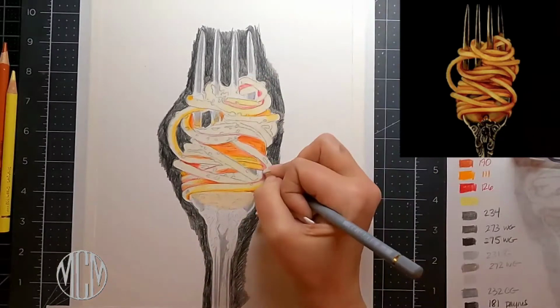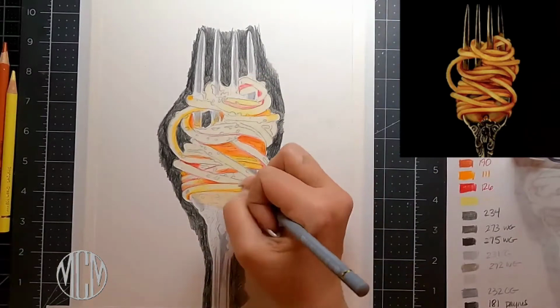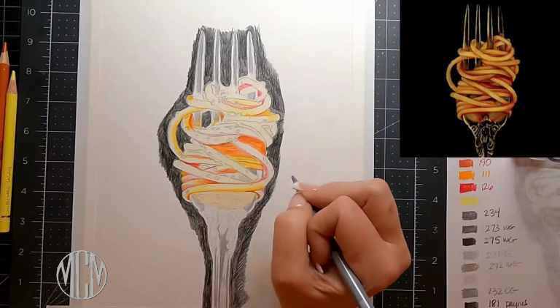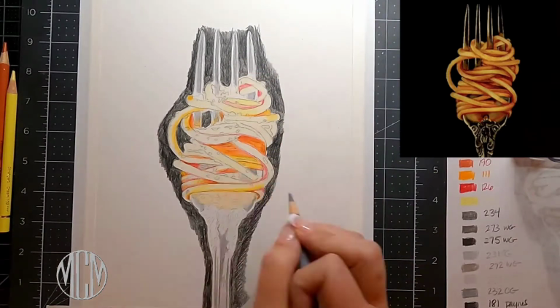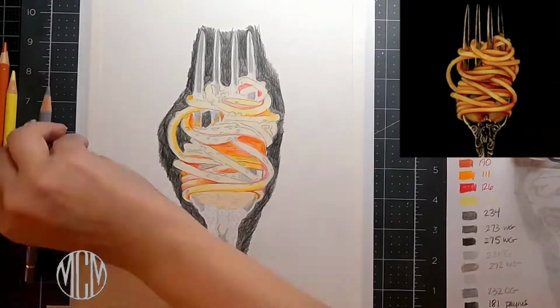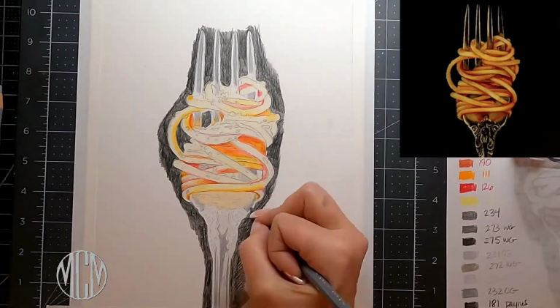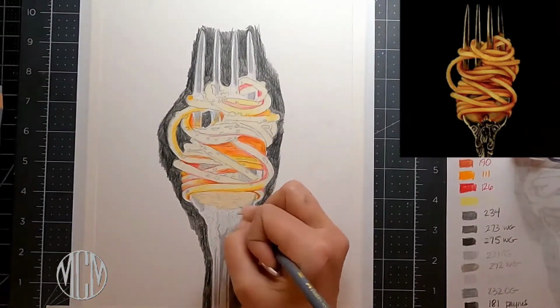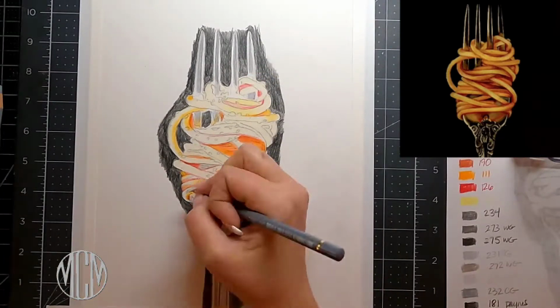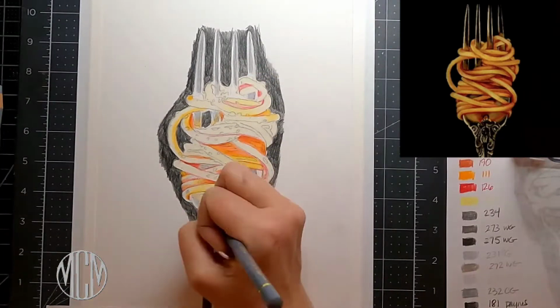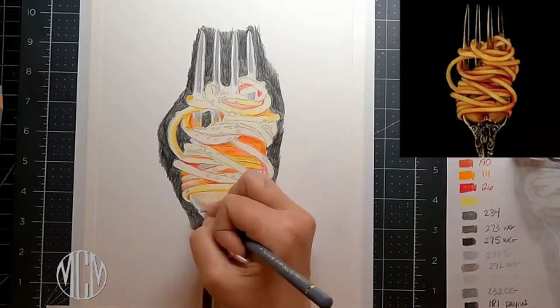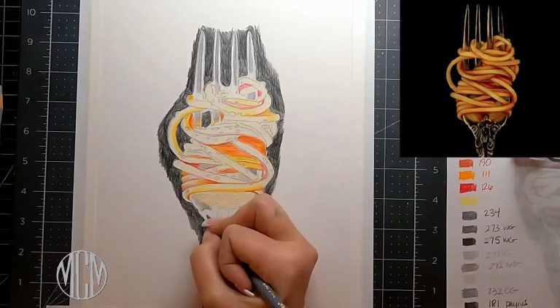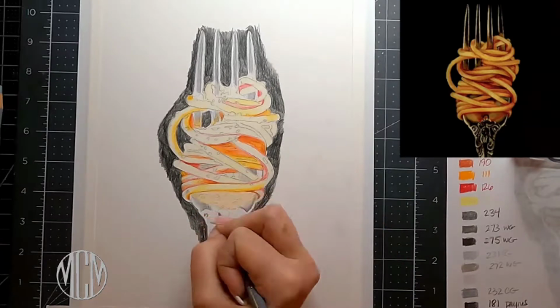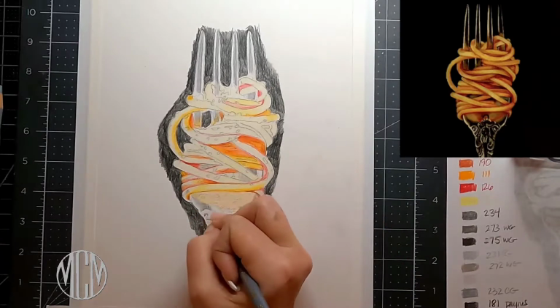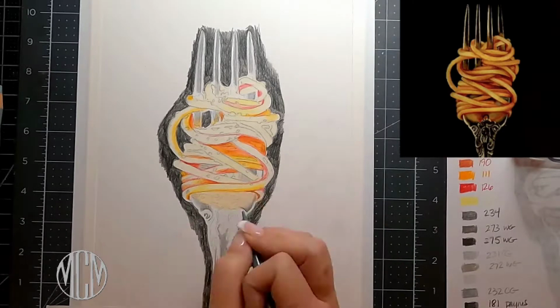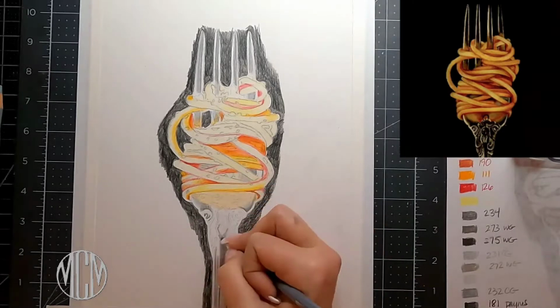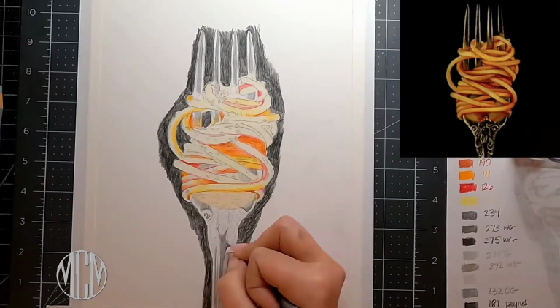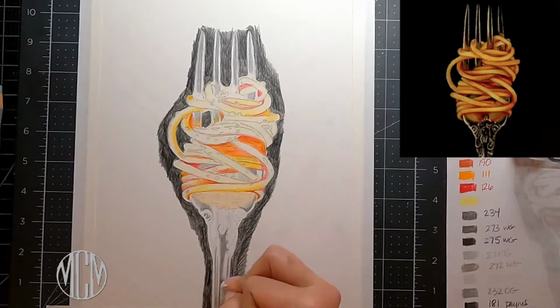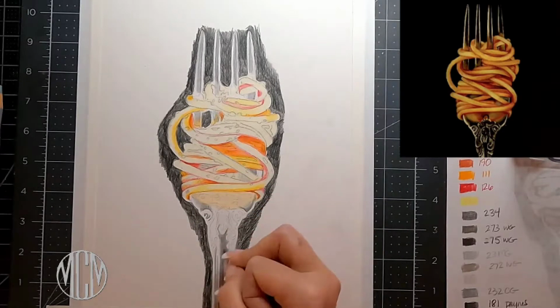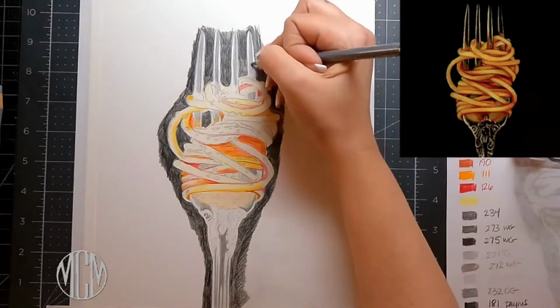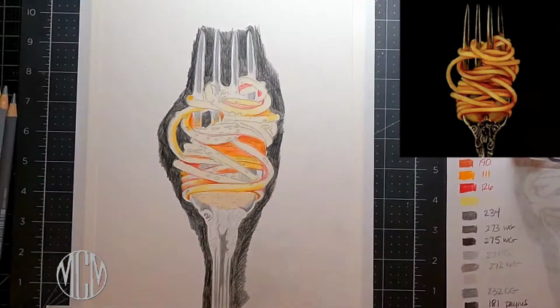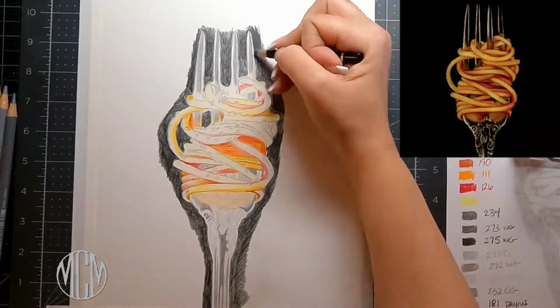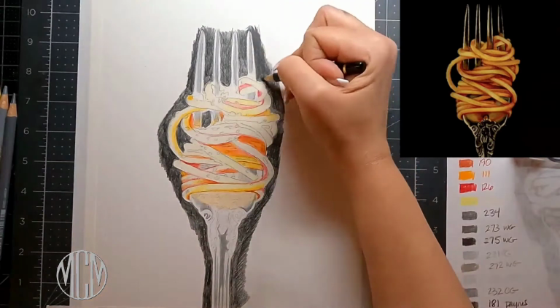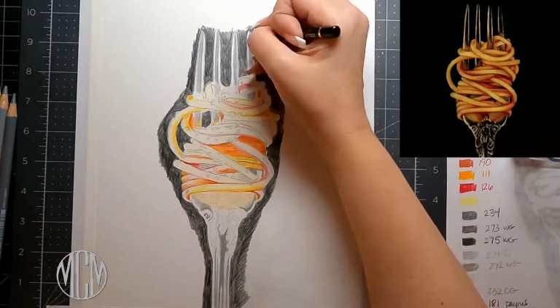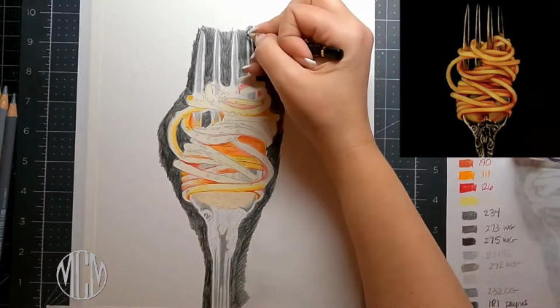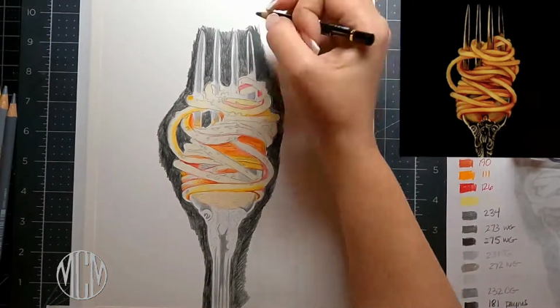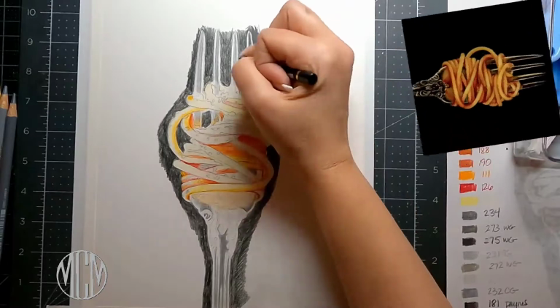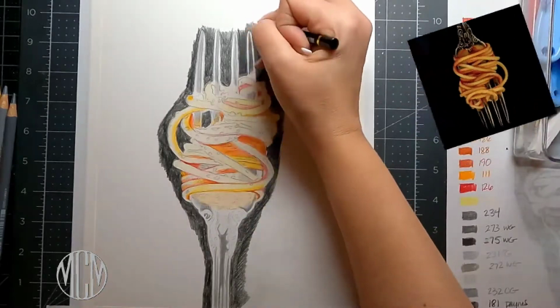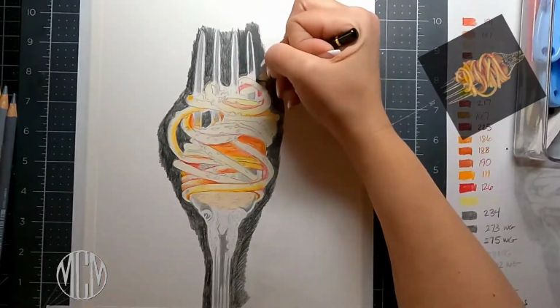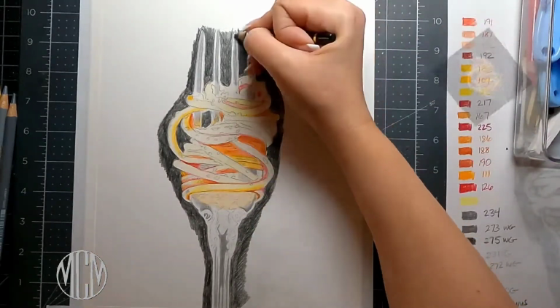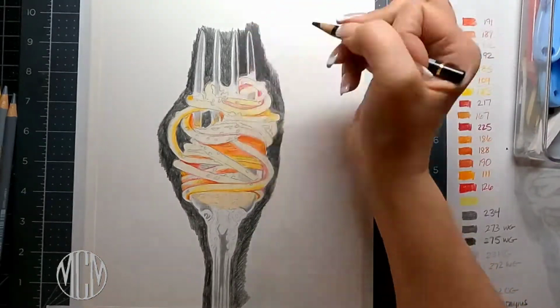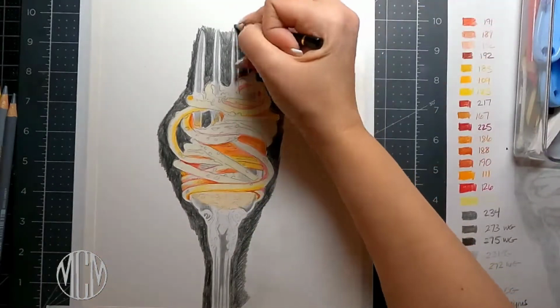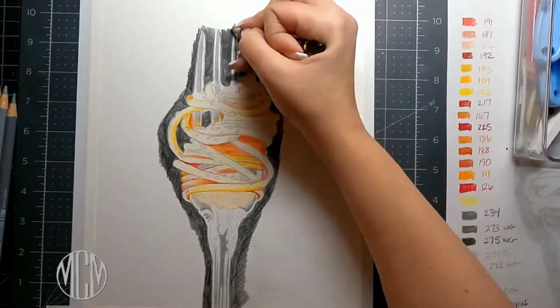The beginning stages always look a little bit rough because you're just mapping in all those colors, and then we're gonna start to go in with our details as we get a little bit further along.